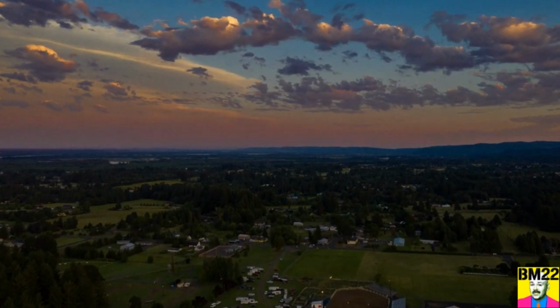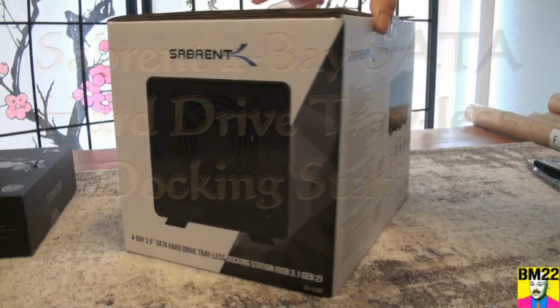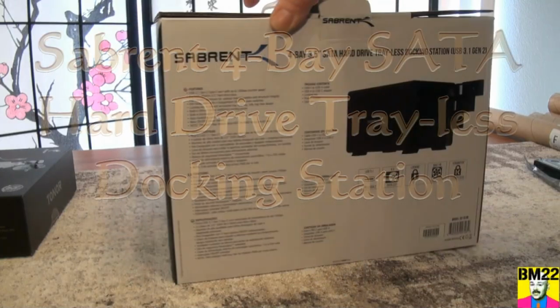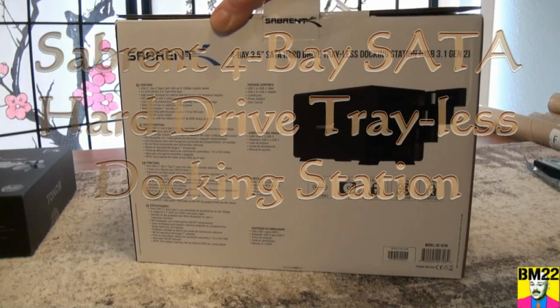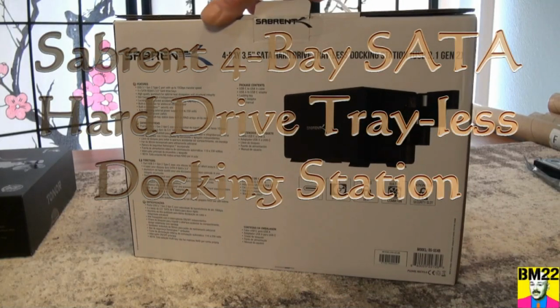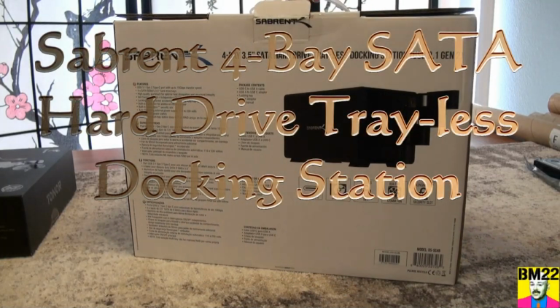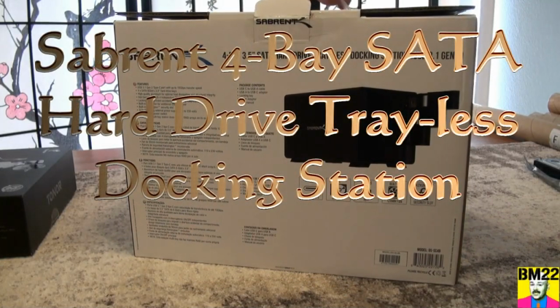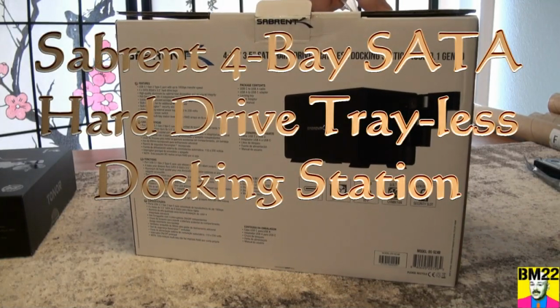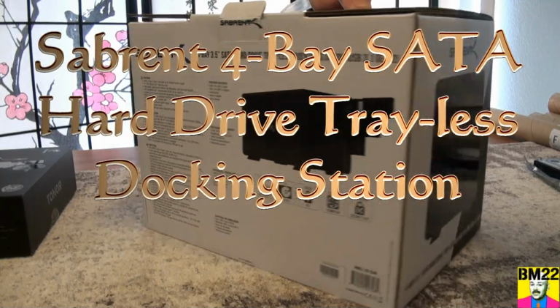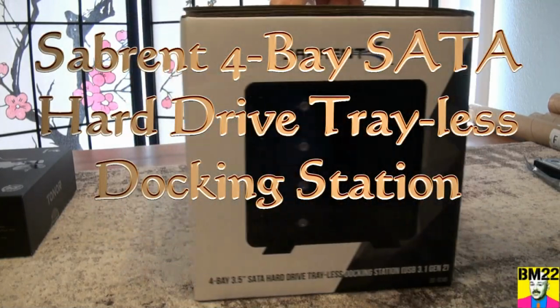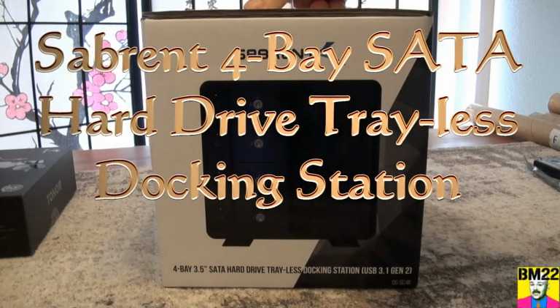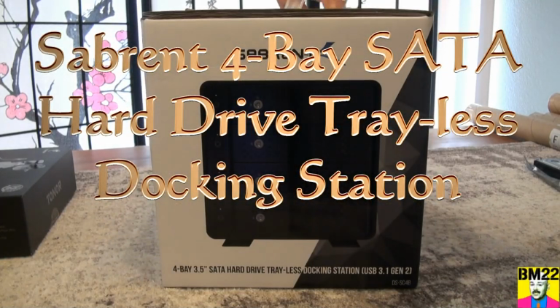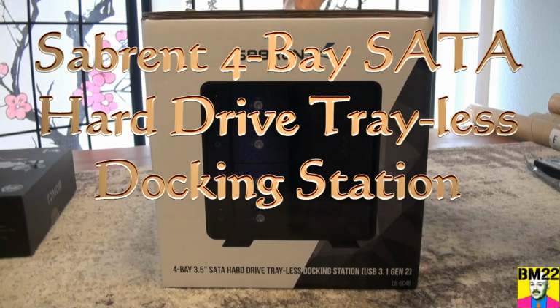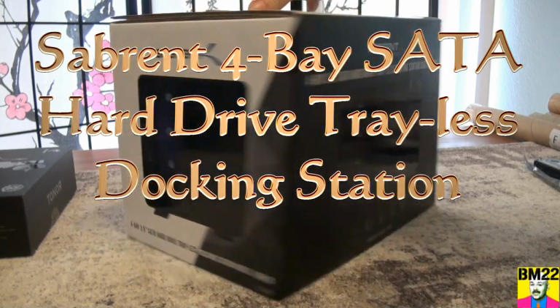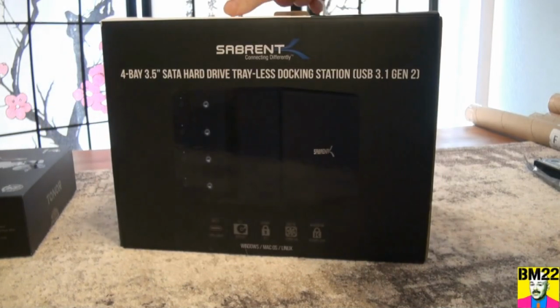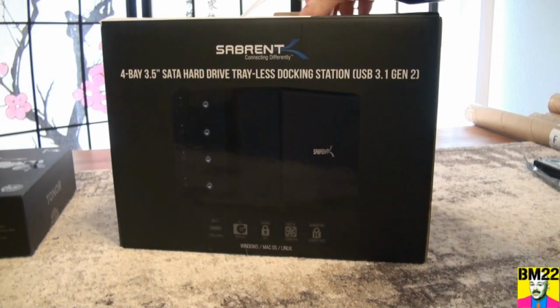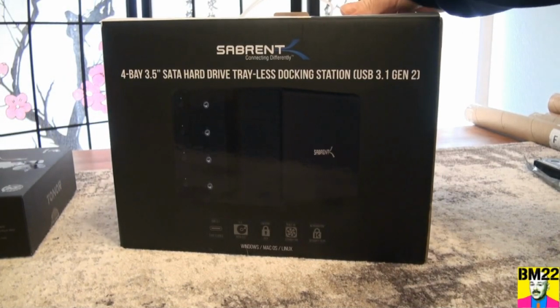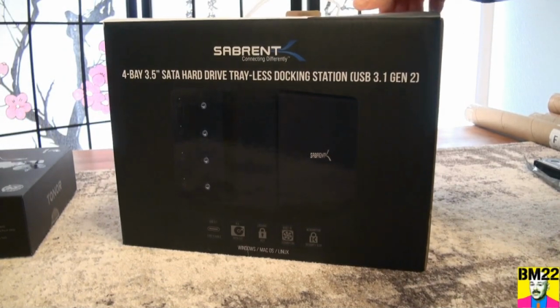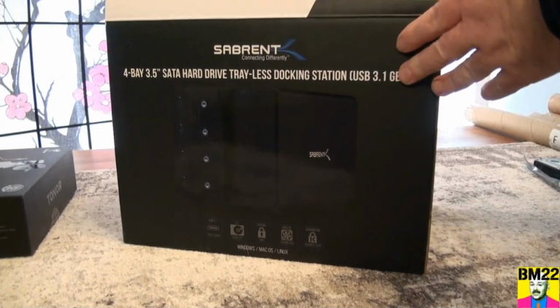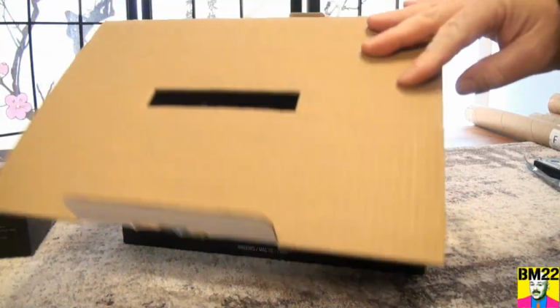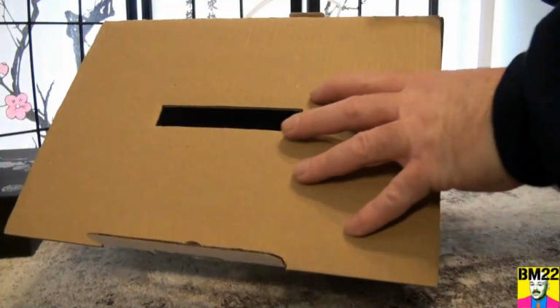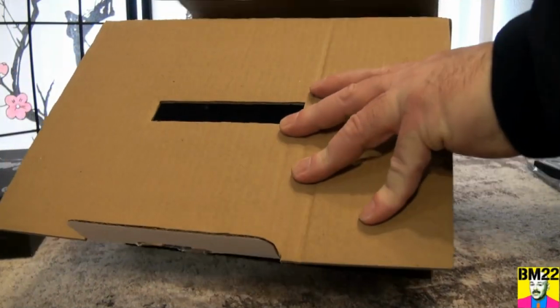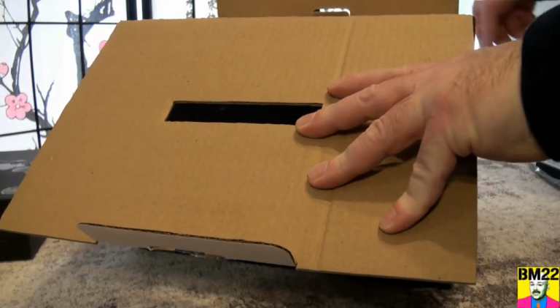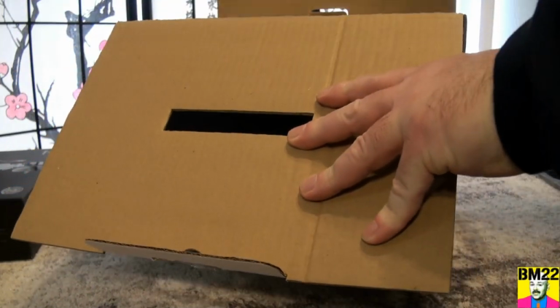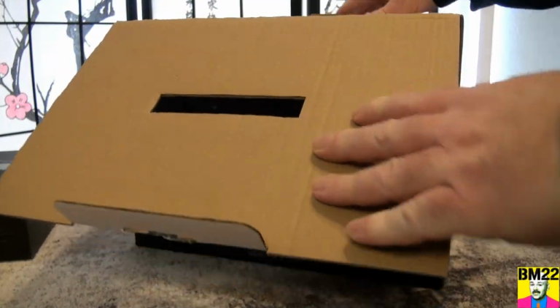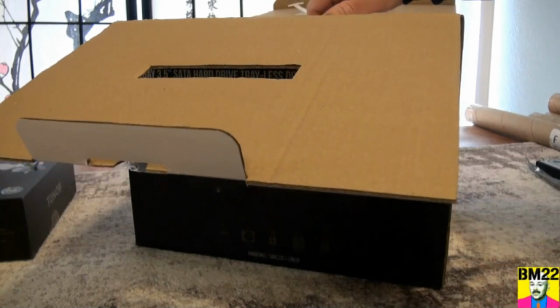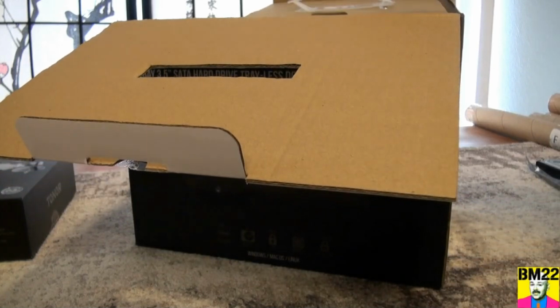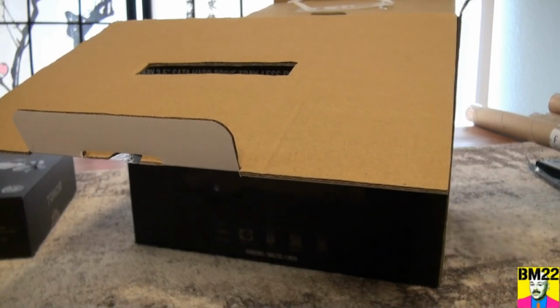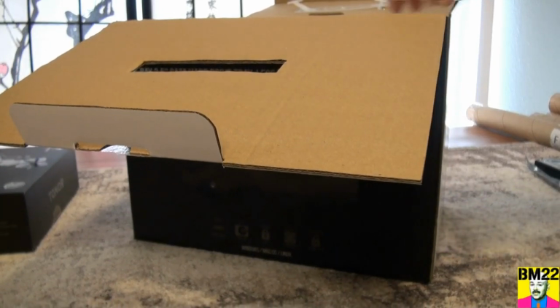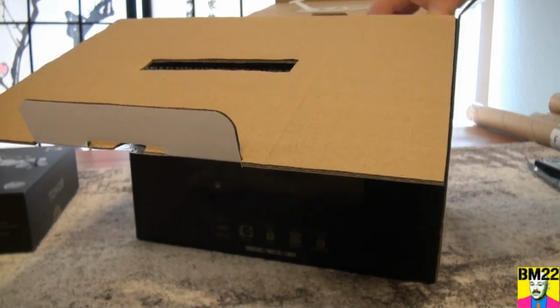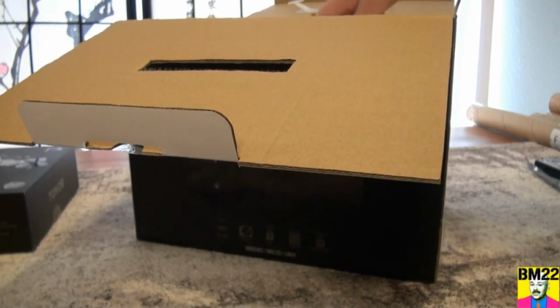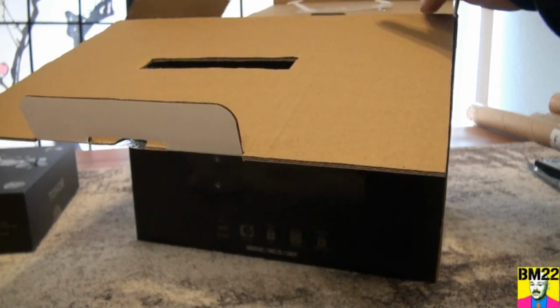Hi everybody, Beanmeister22 here. Today we are going to do a real quick video unboxing my new Sabrent 4-Bay 3.5-inch SATA hard drive trayless docking station.